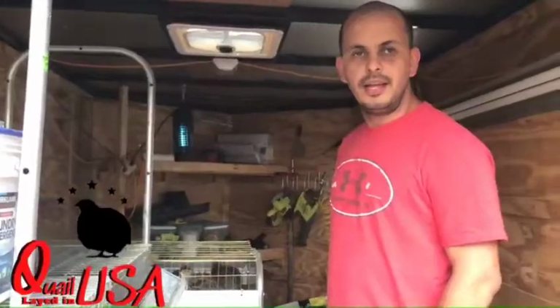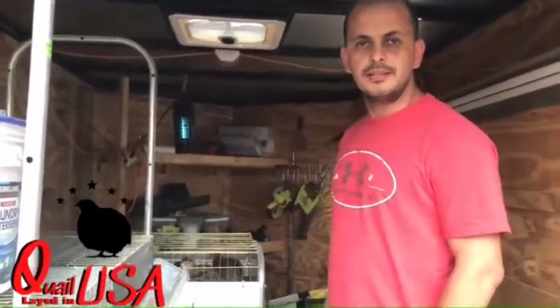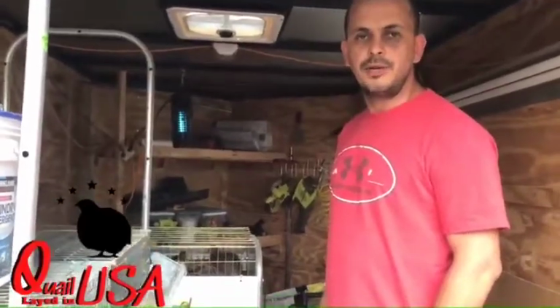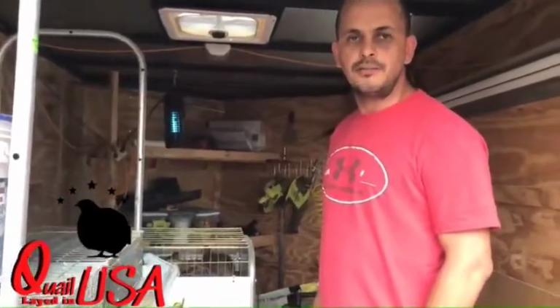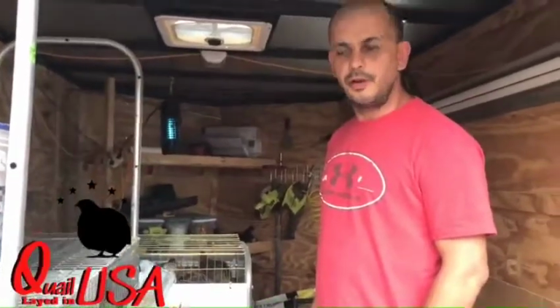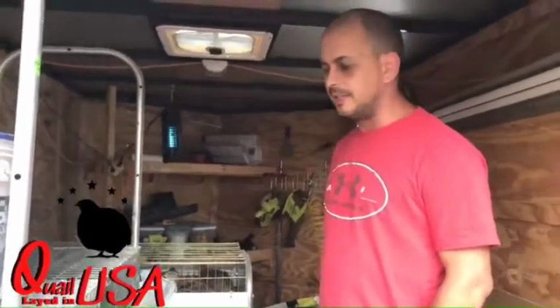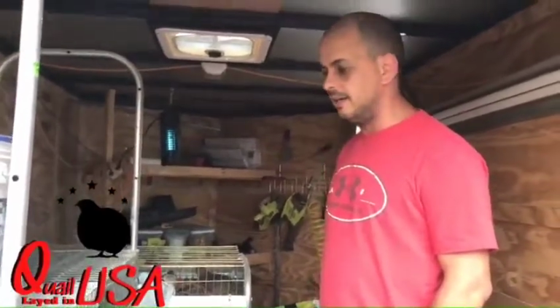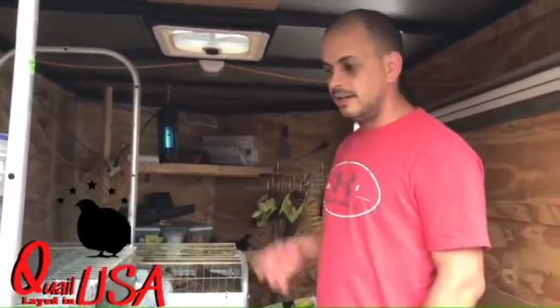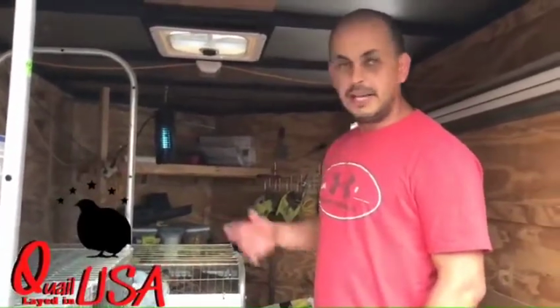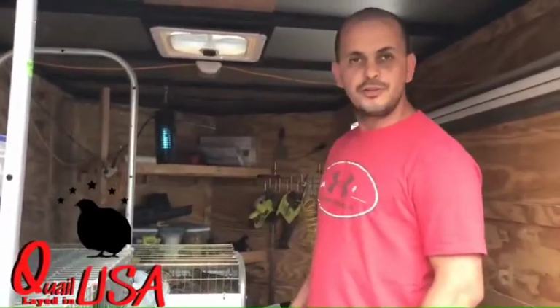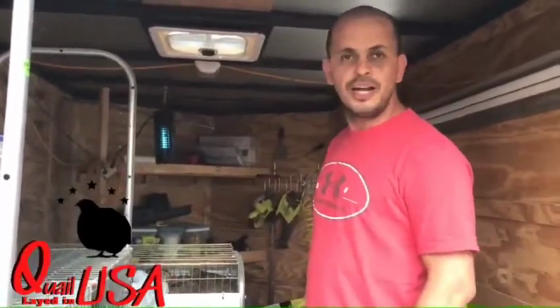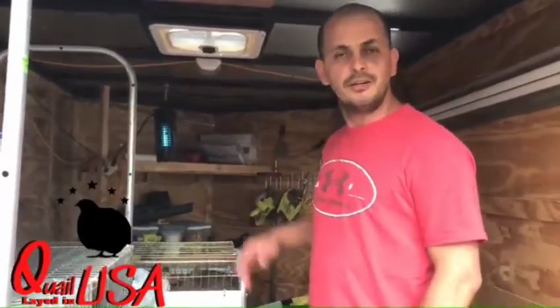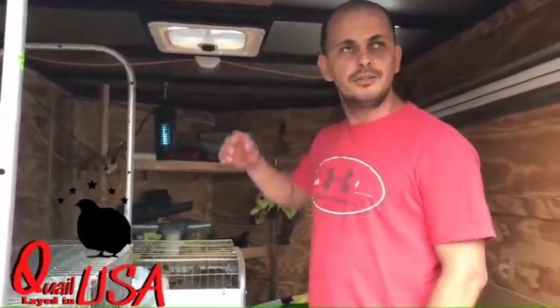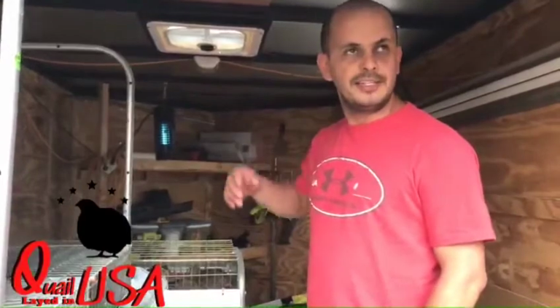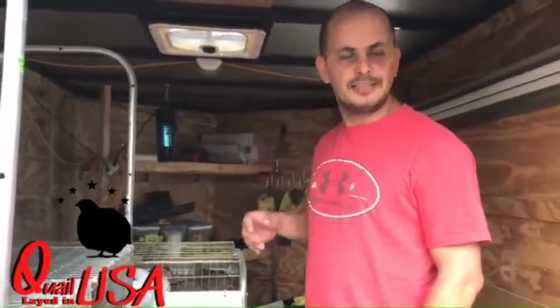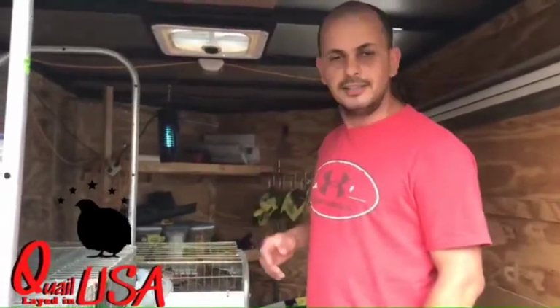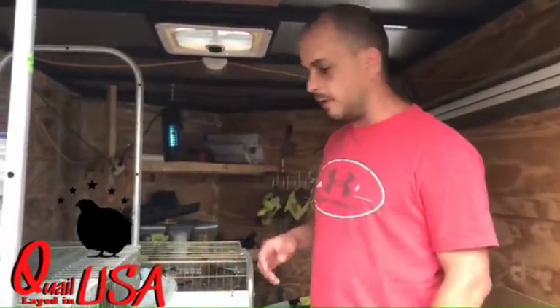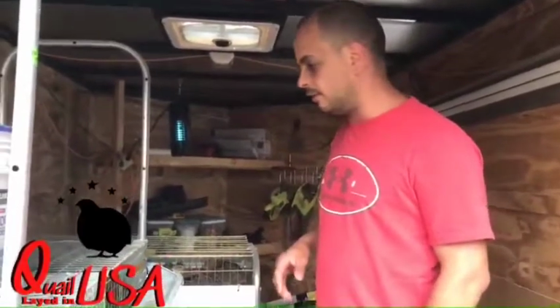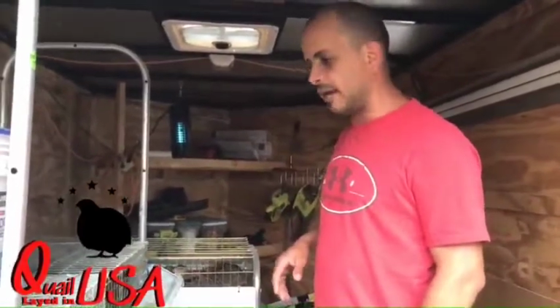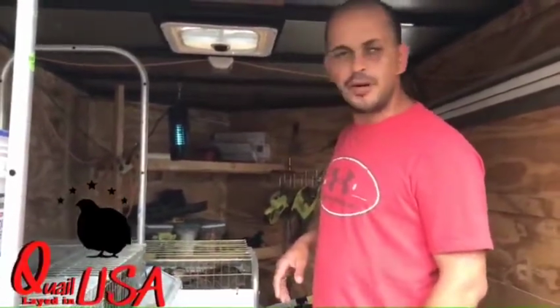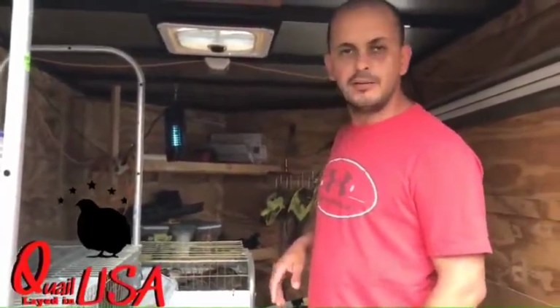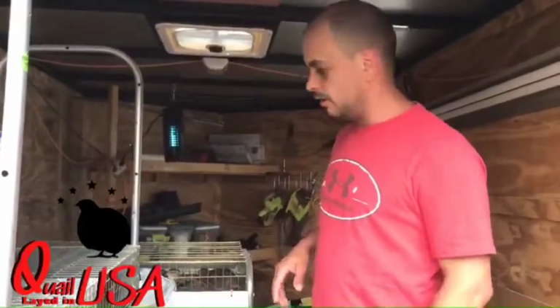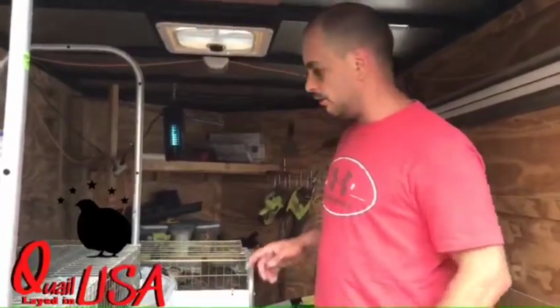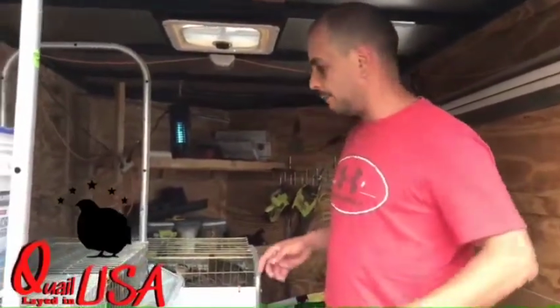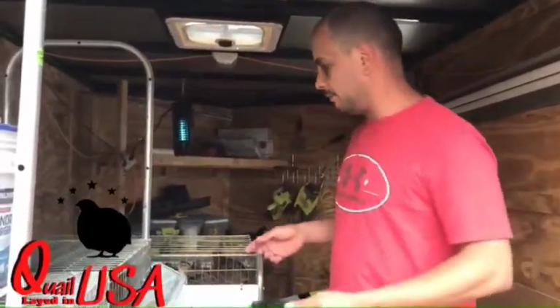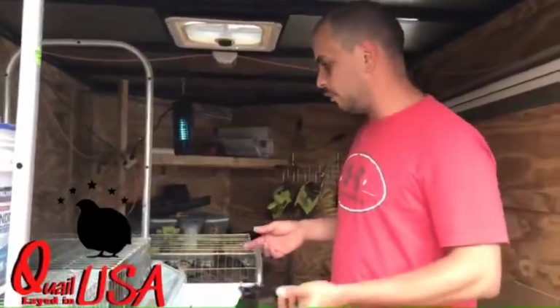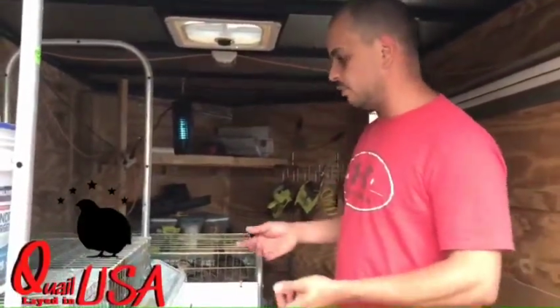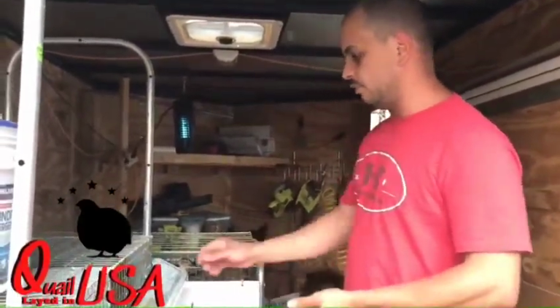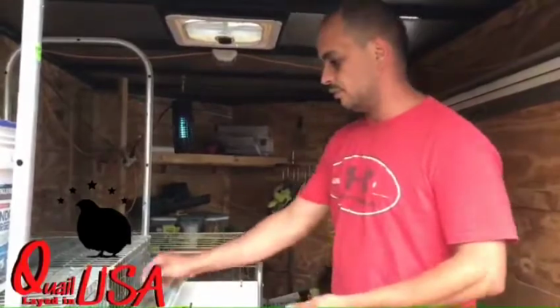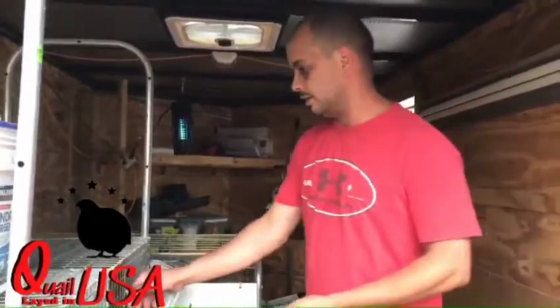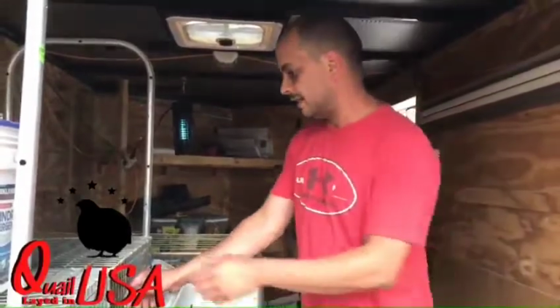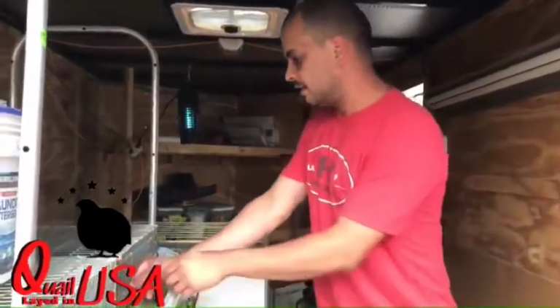This is Riko from Quail USA. Today I'm going to show you guys how to vent-sex the quail — male quail. I'm going to use a Tibetan here.